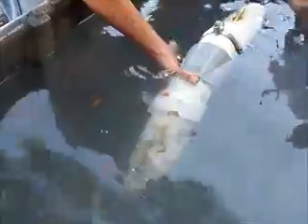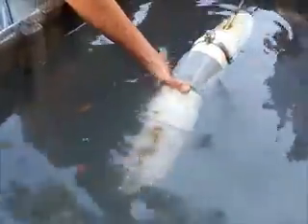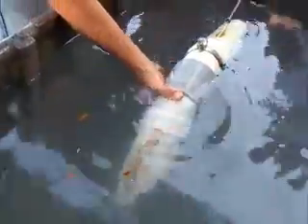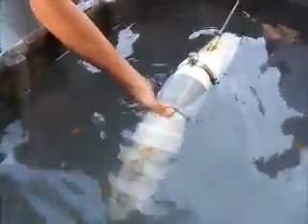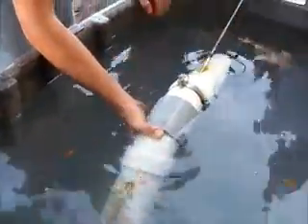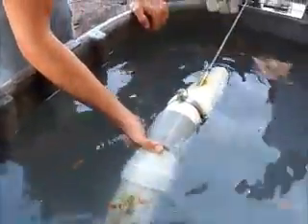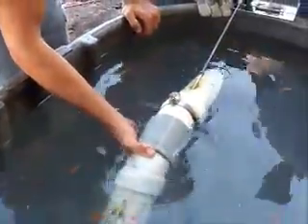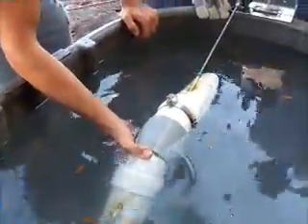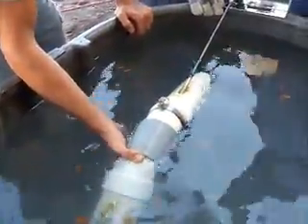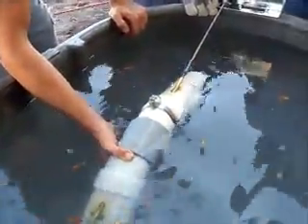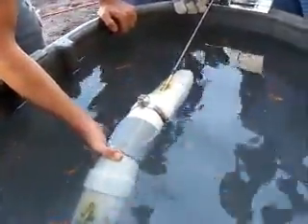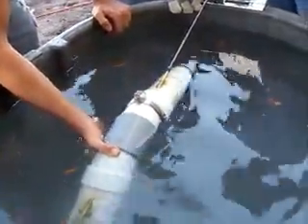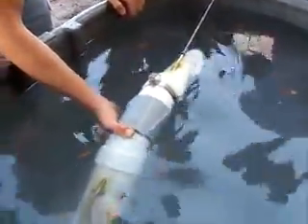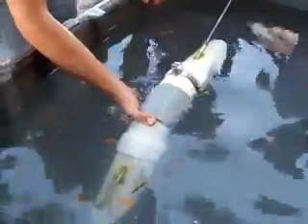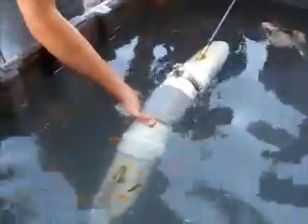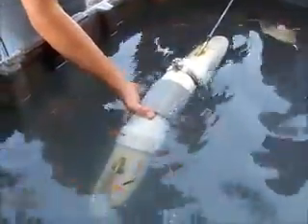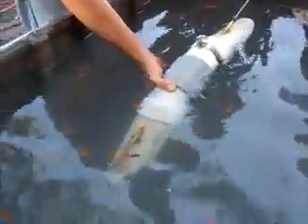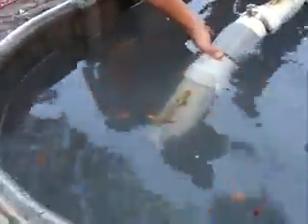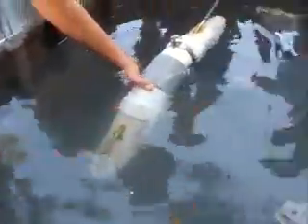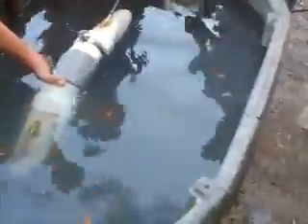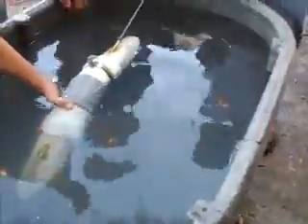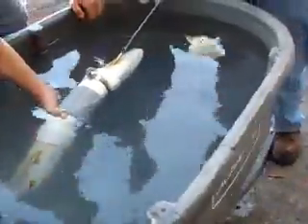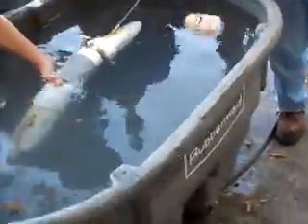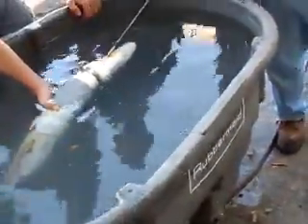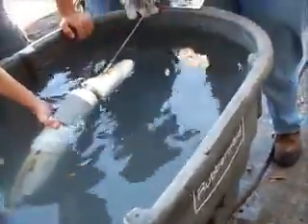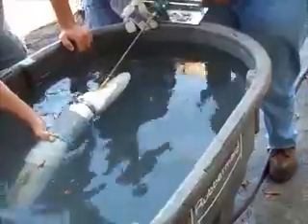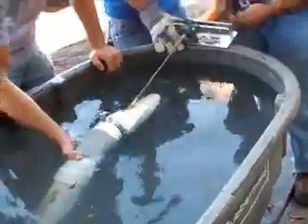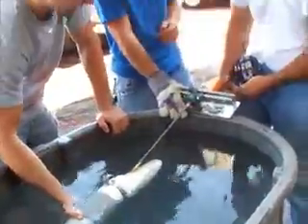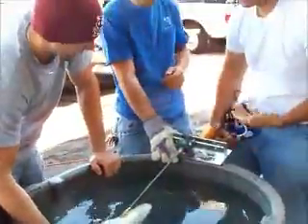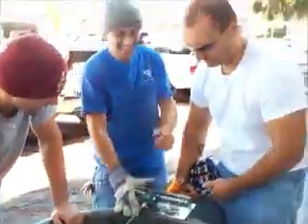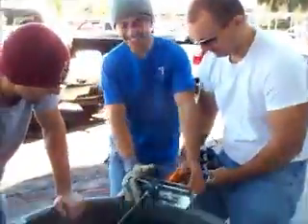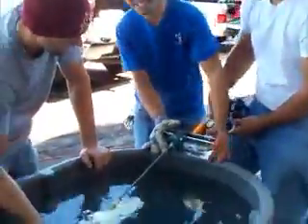It keeps going like this, hitting and grabbing and hitting. I'm trying to push it back. That is fucking nuts. Okay, can we go full throttle again? Alright, let's do it again.